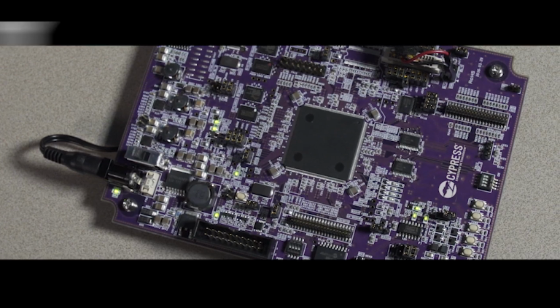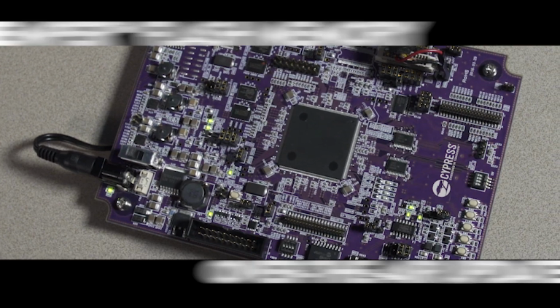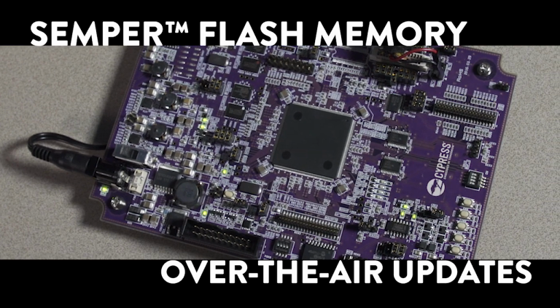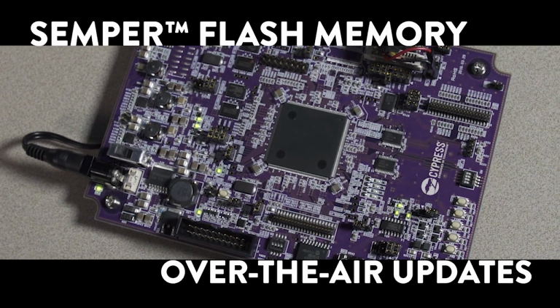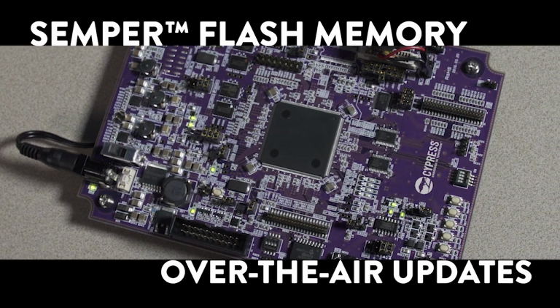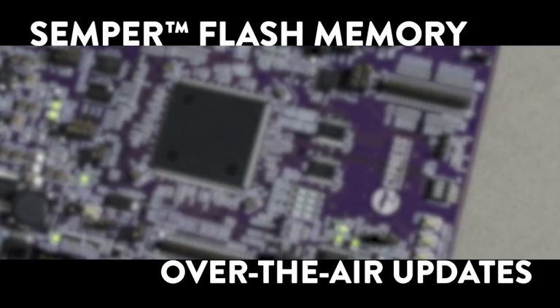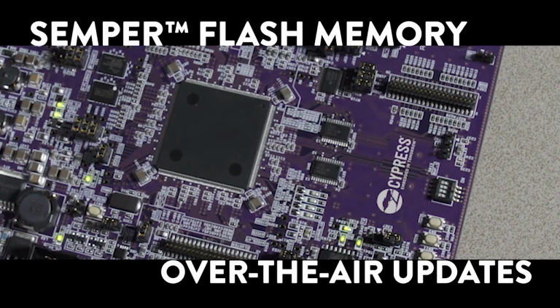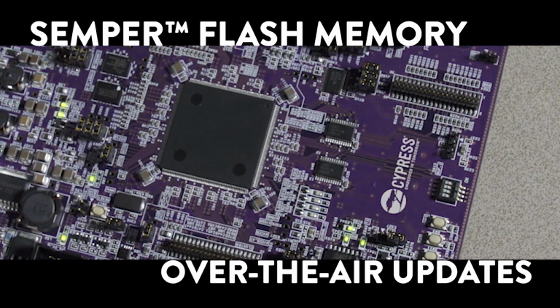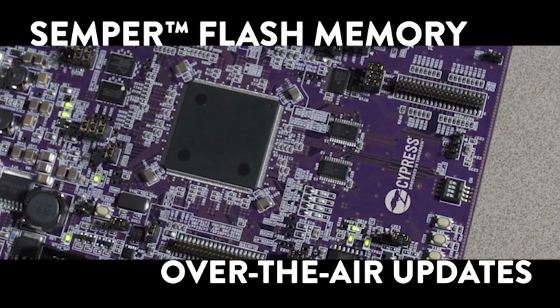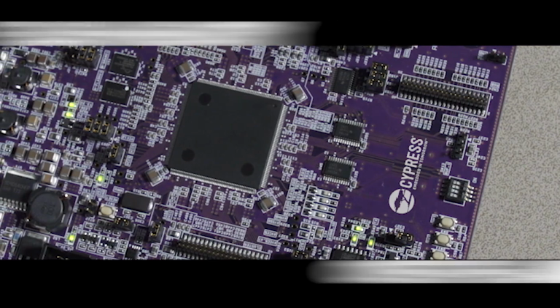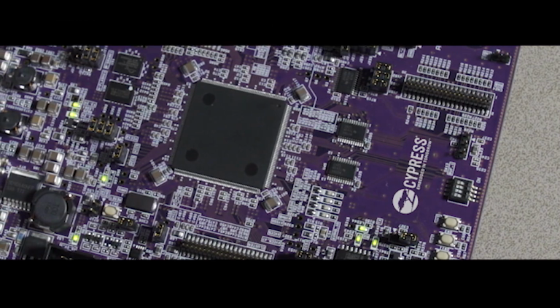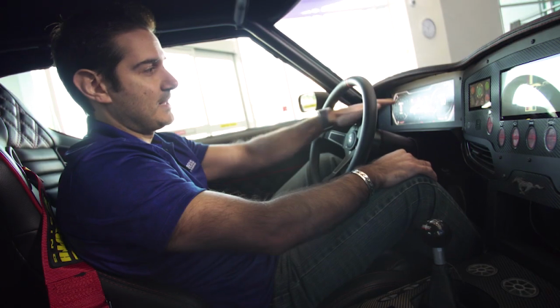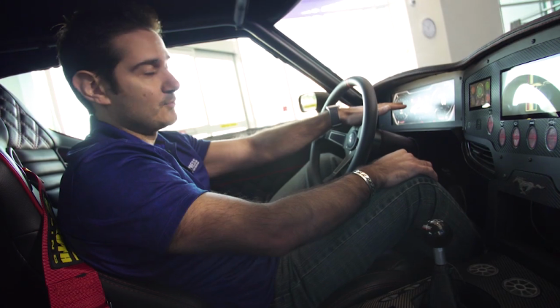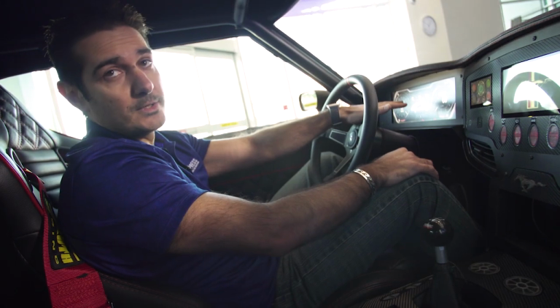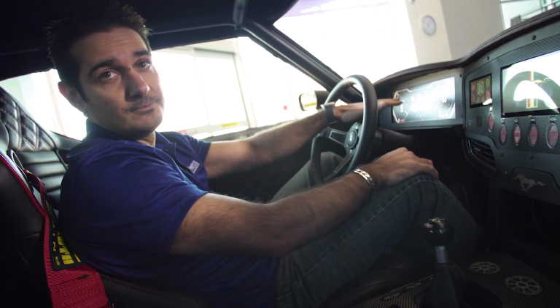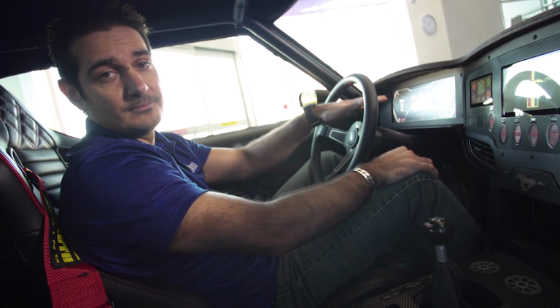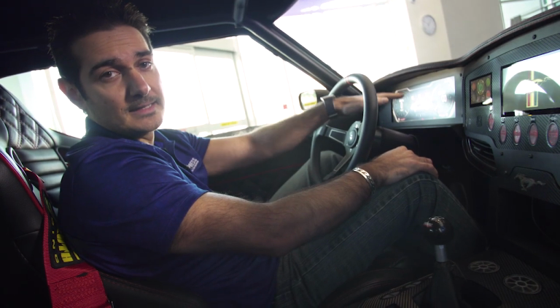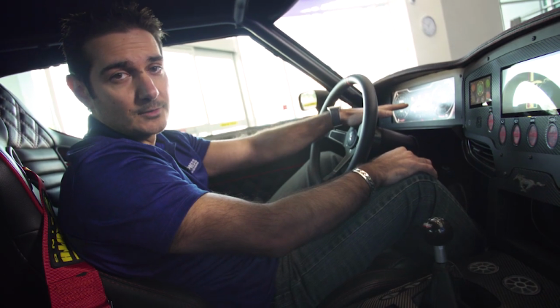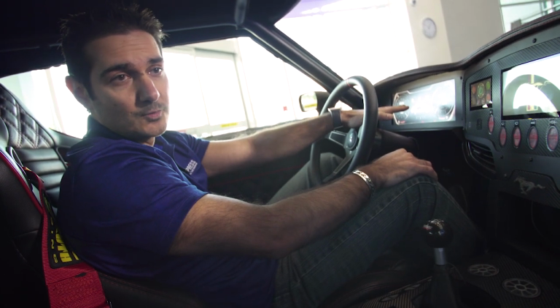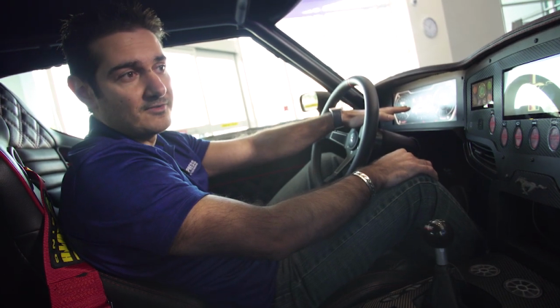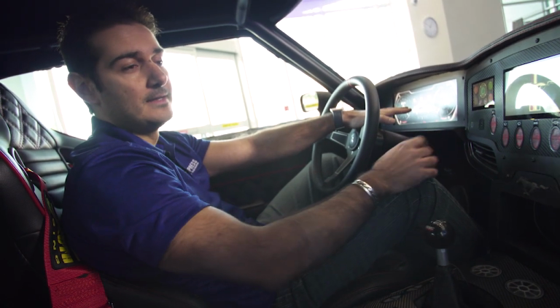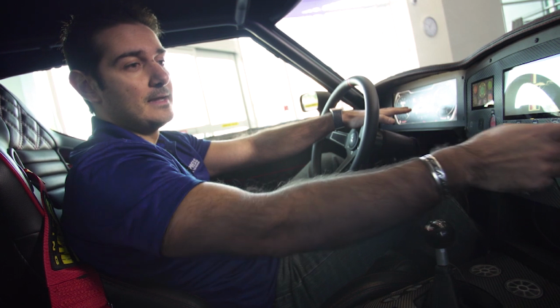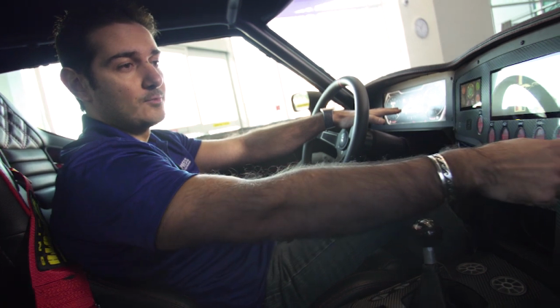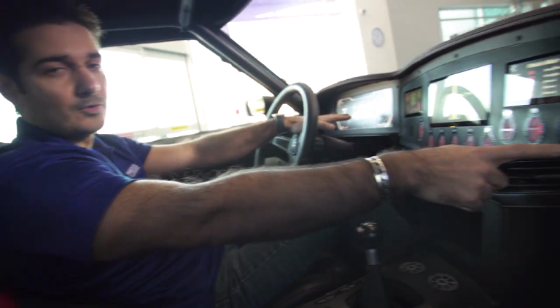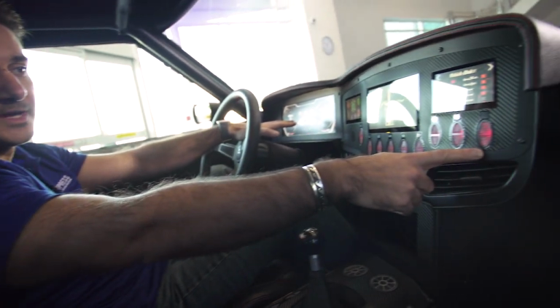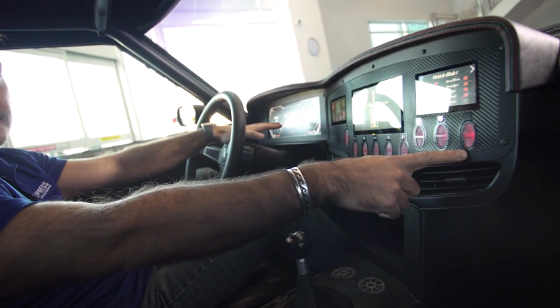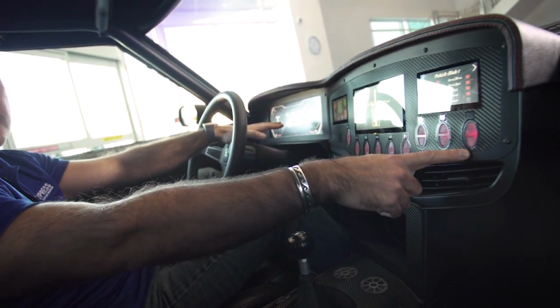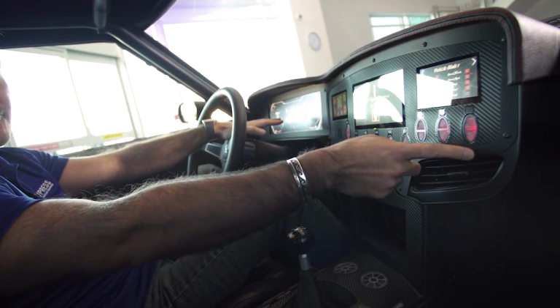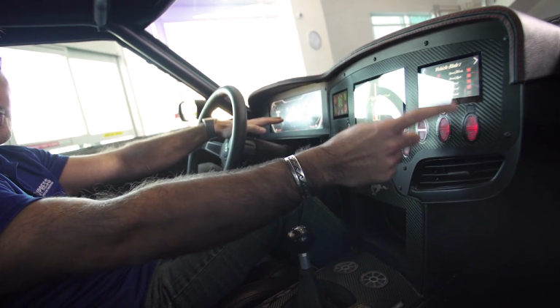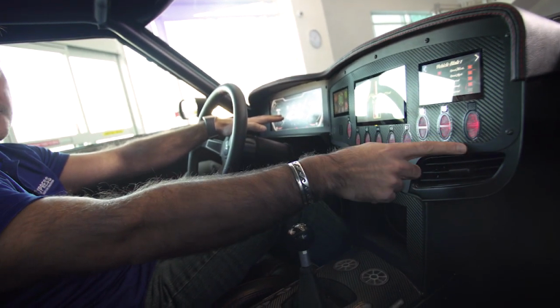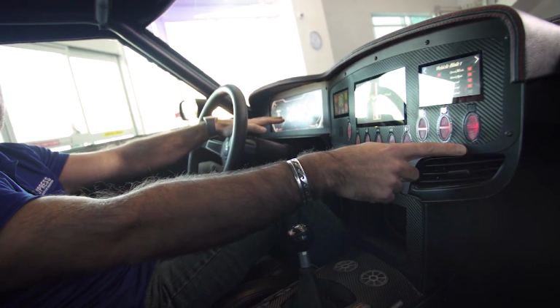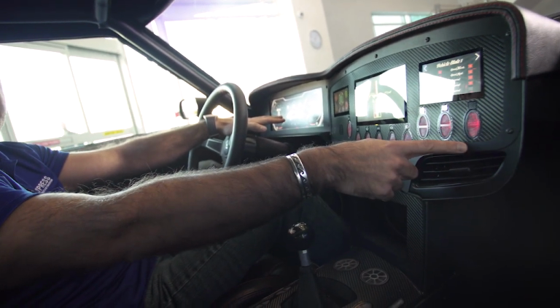We have the Semper flash that allows us to do over-the-air updates. If I want to add one window, I can download it with Wi-Fi. I can reprogram that button to have one more gesture of detection.